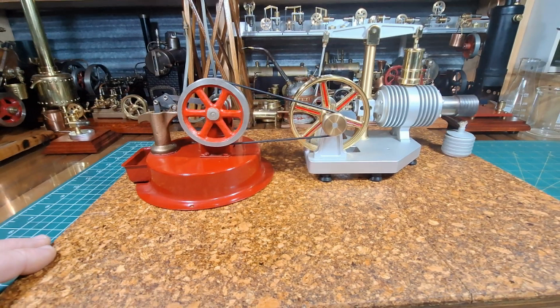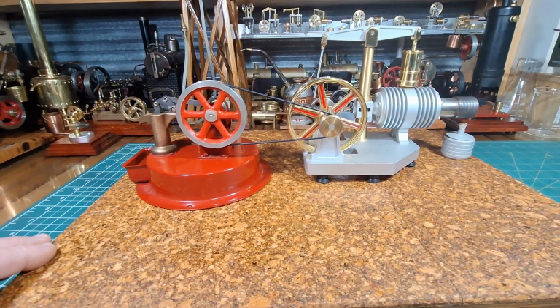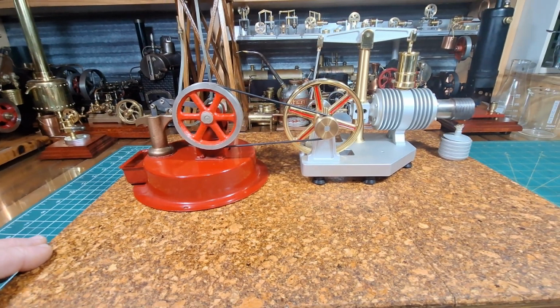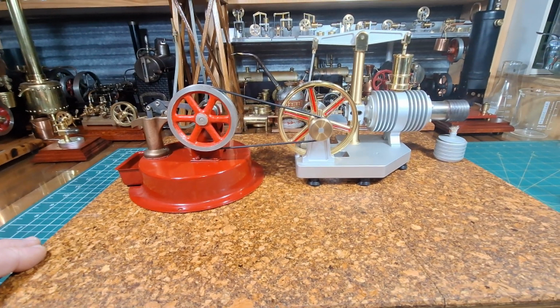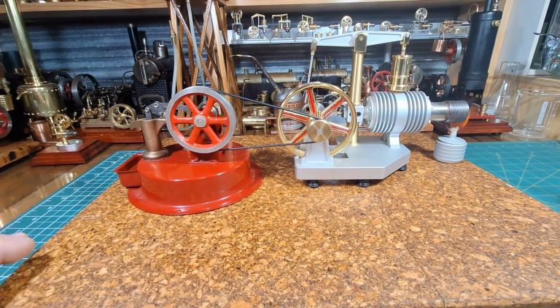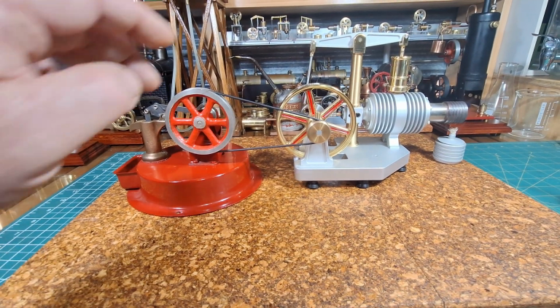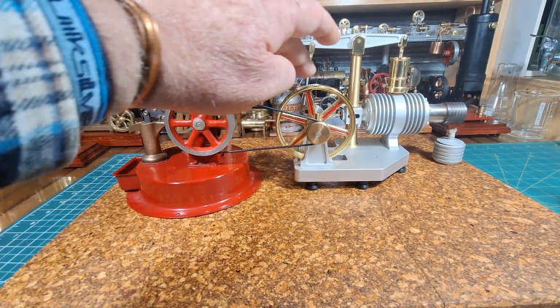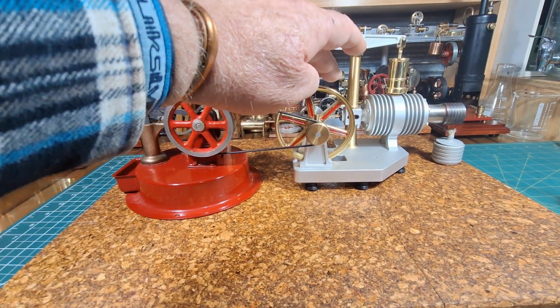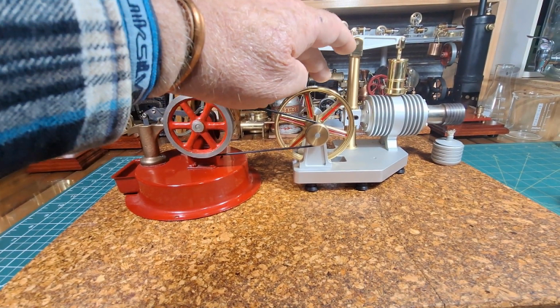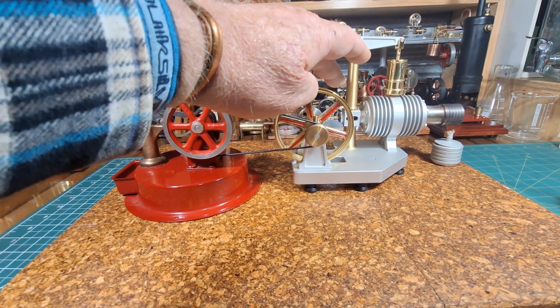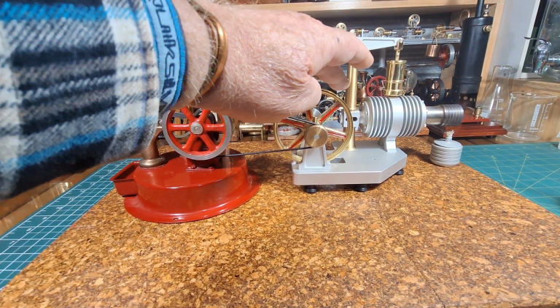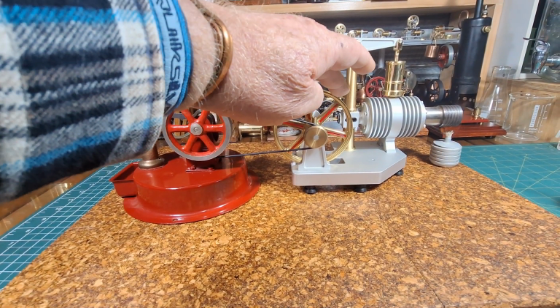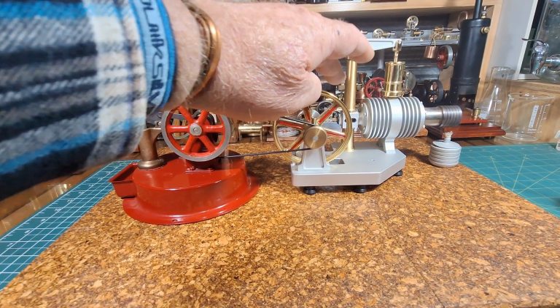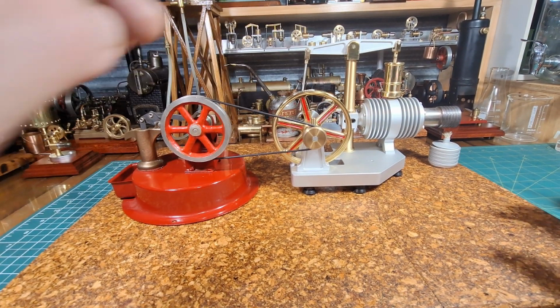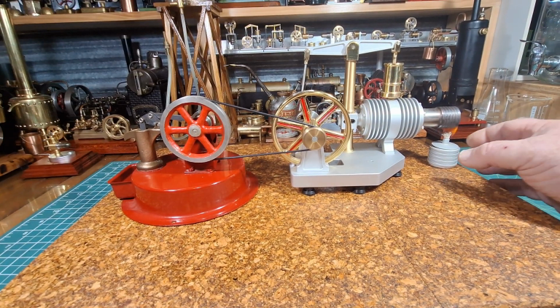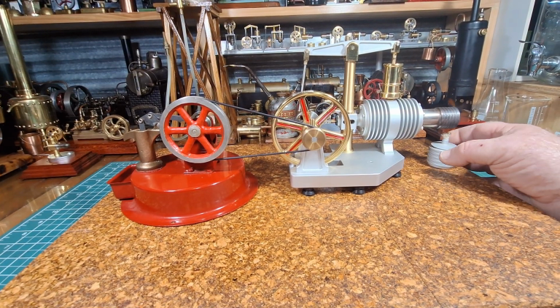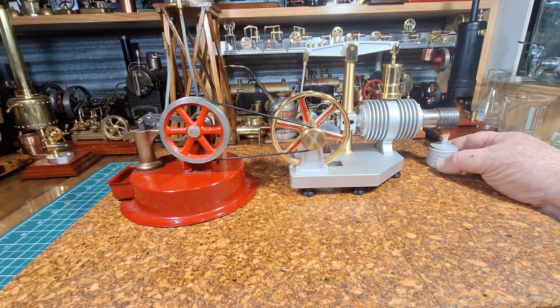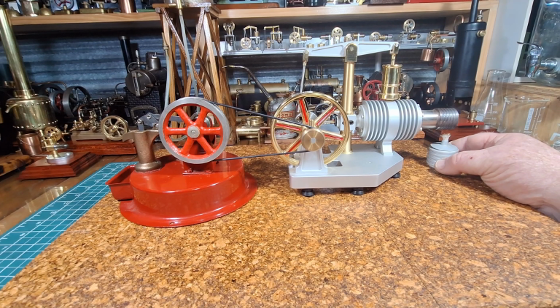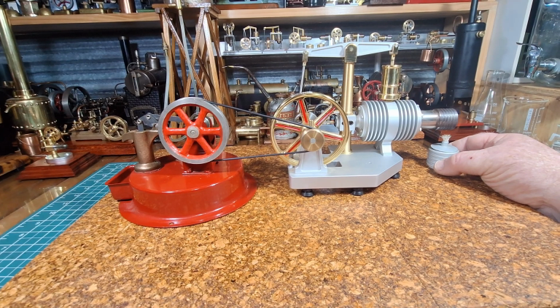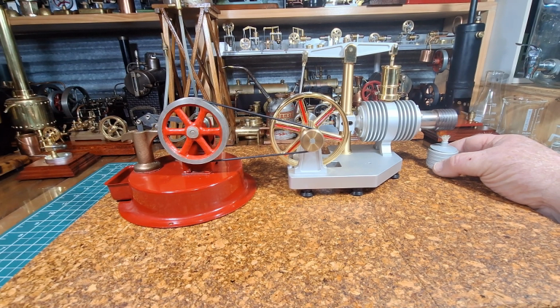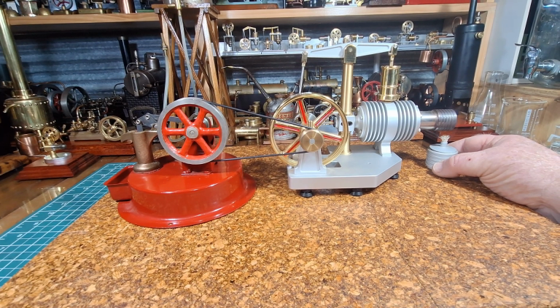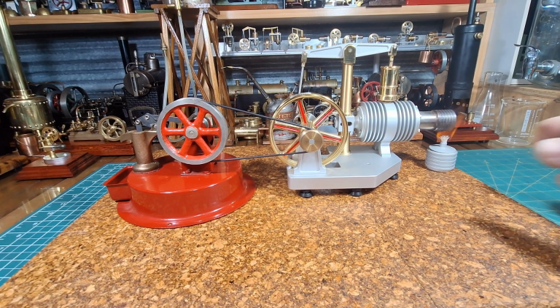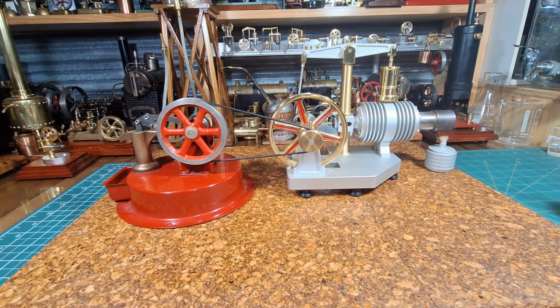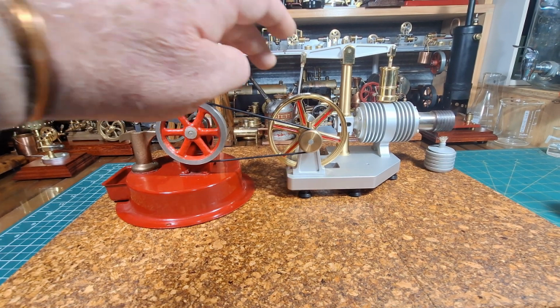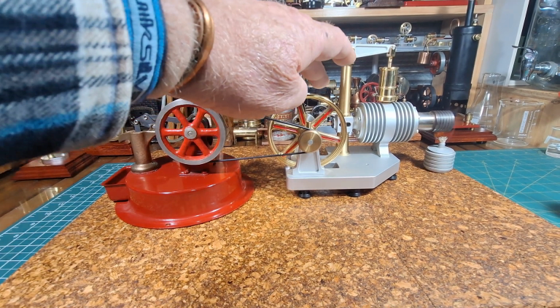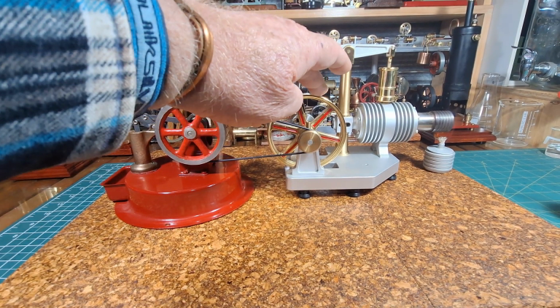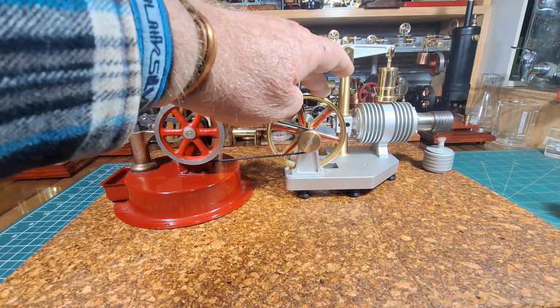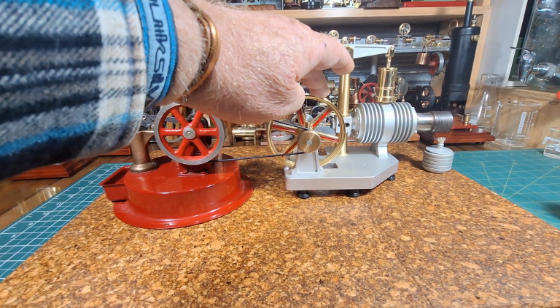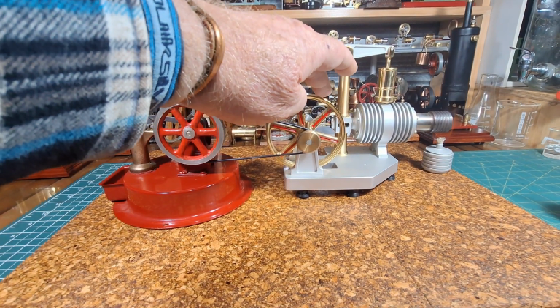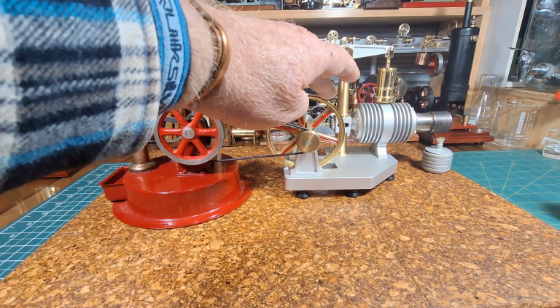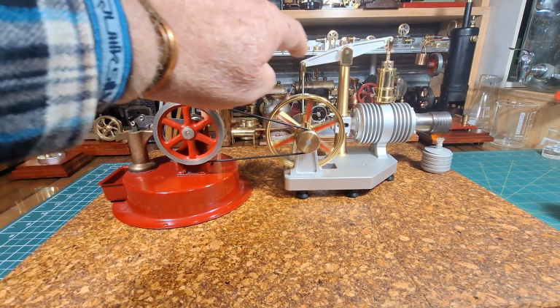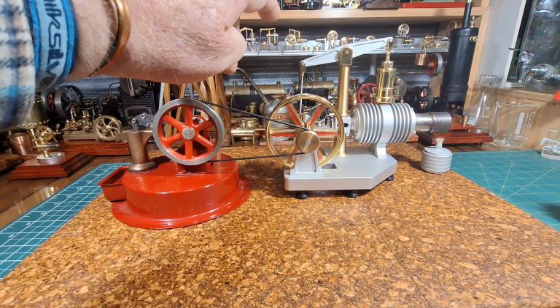Now, from memory this goes anti-clockwise. It should be getting up to warm enough to start — we'll see.